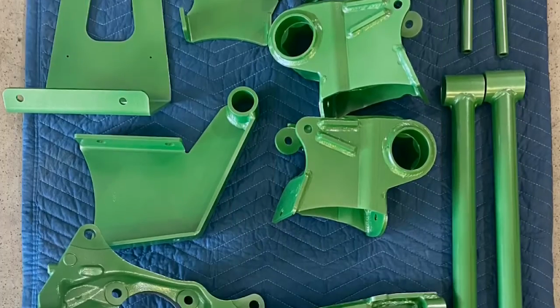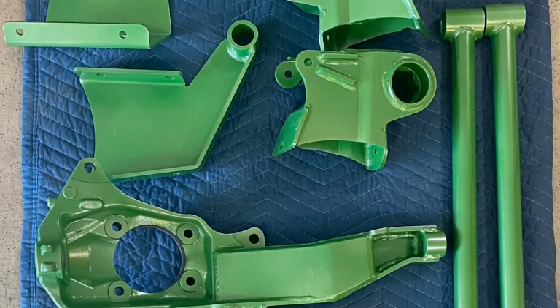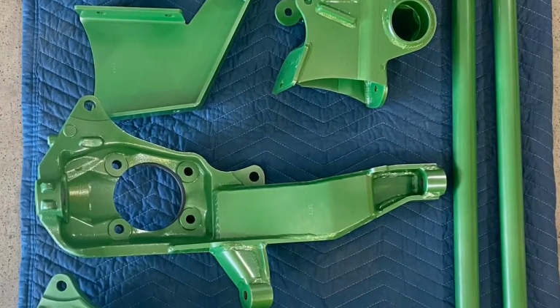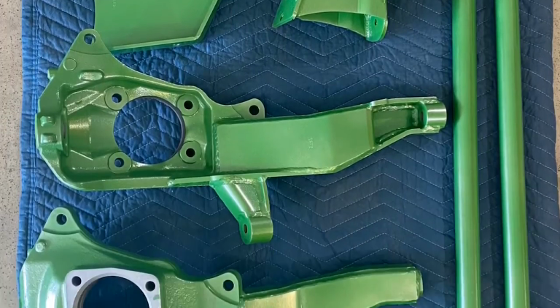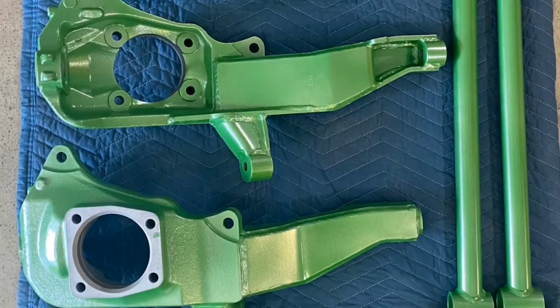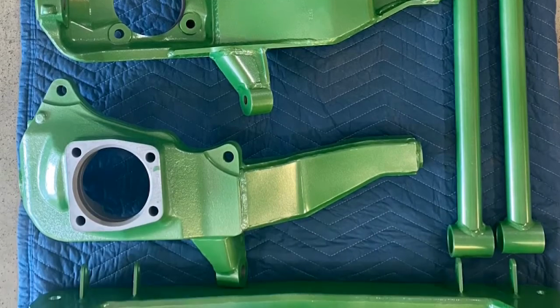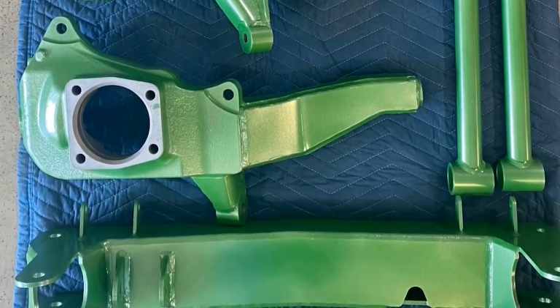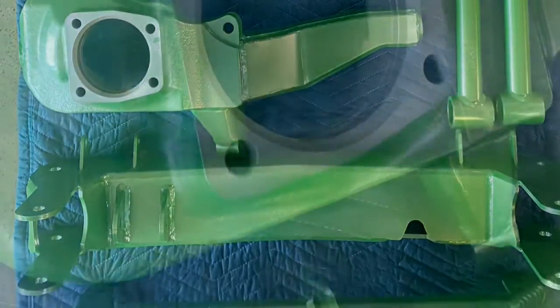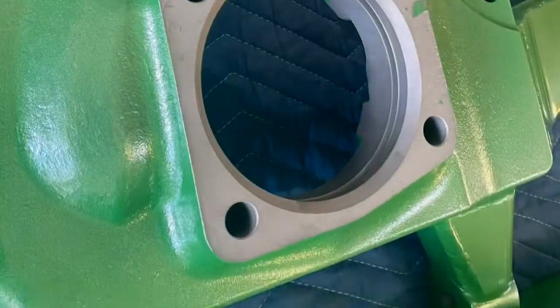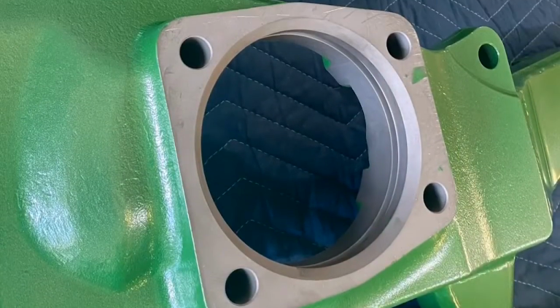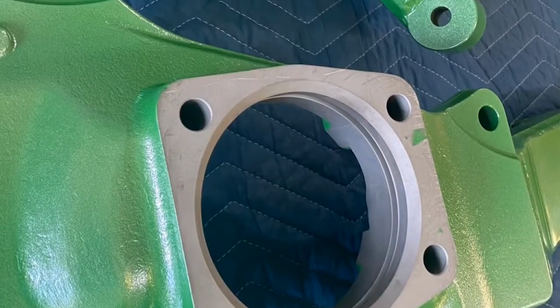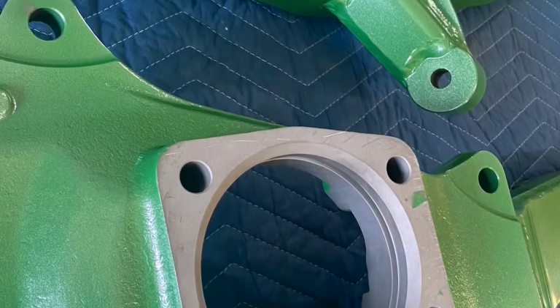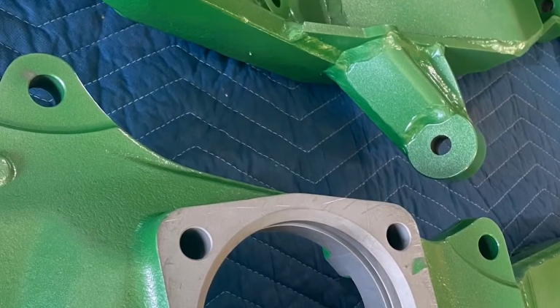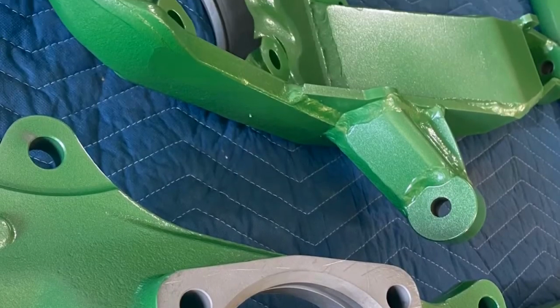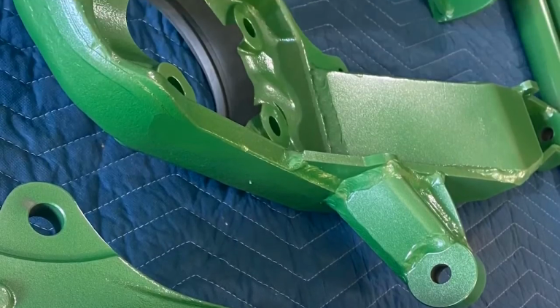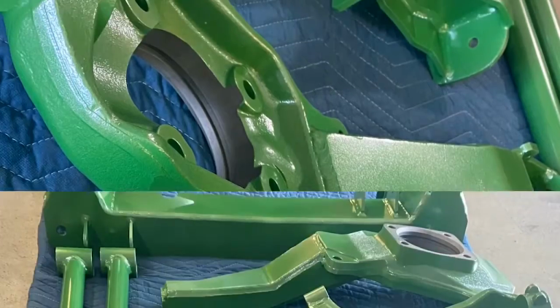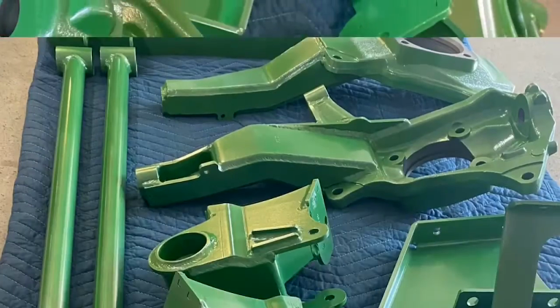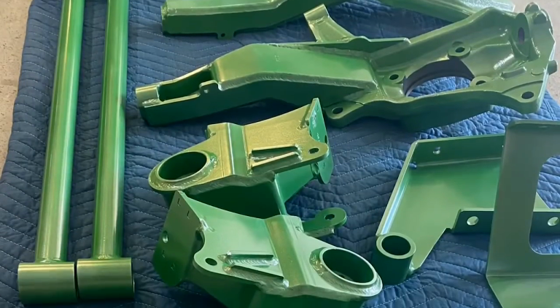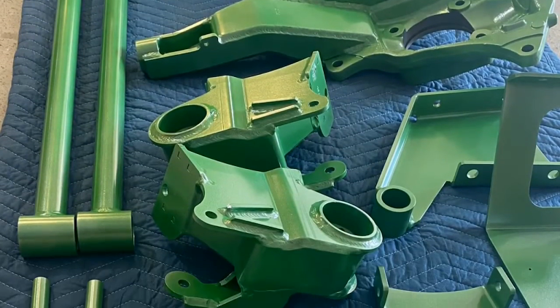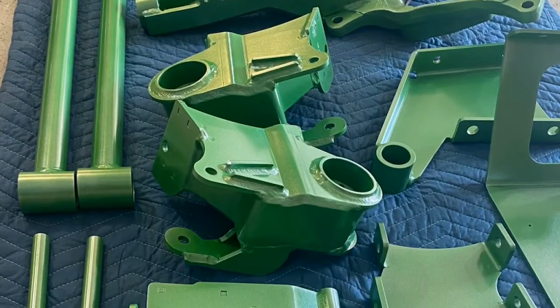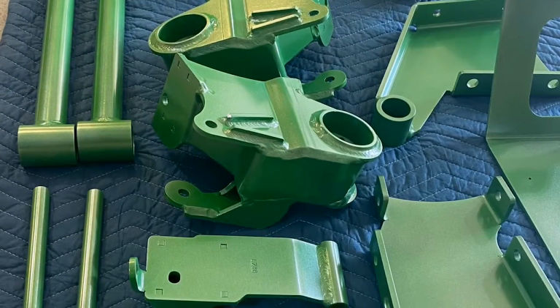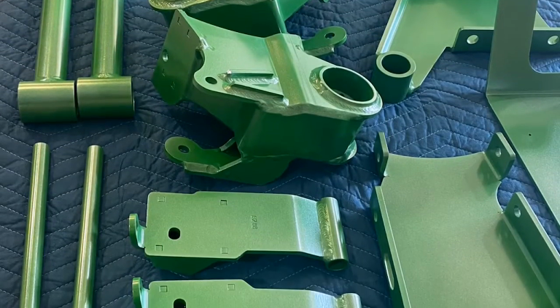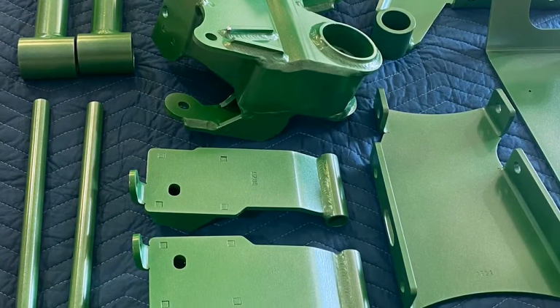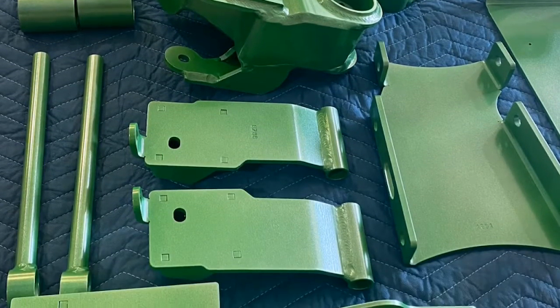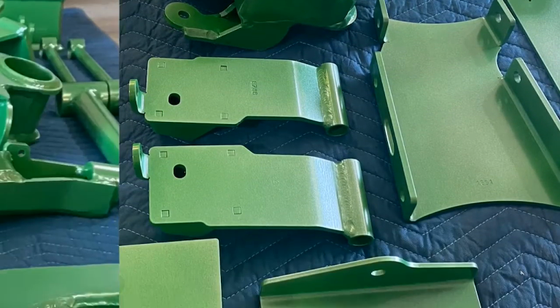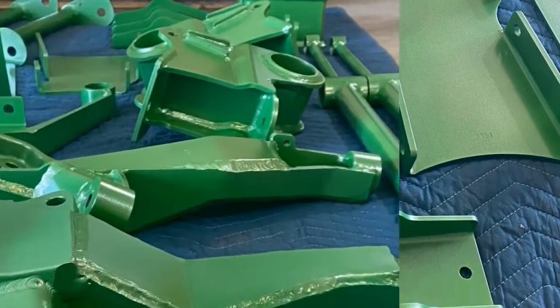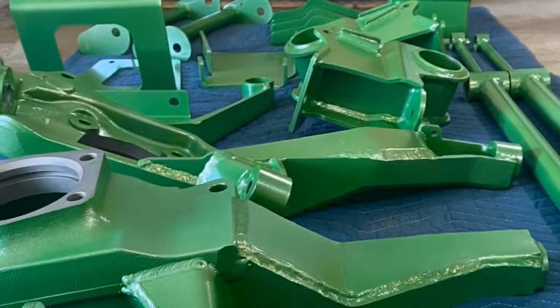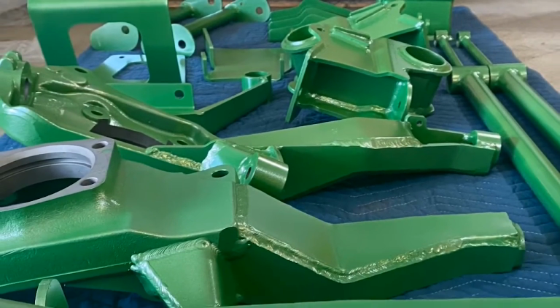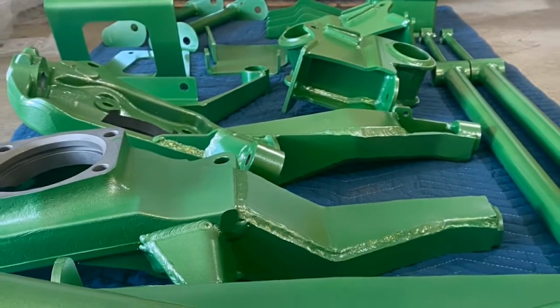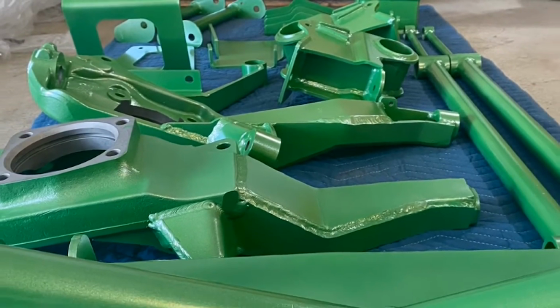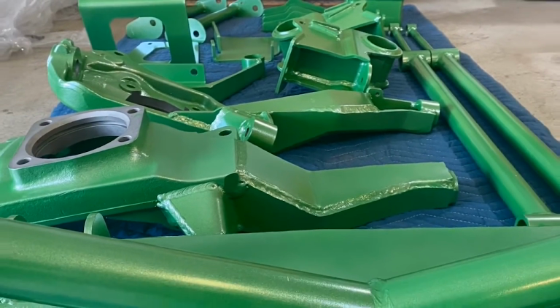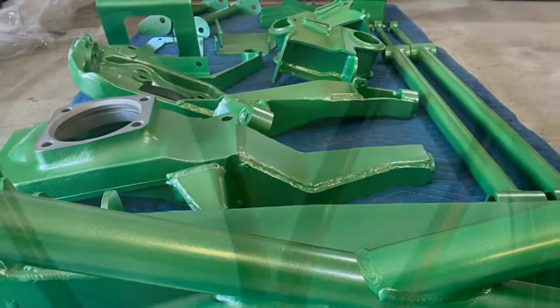This is a truck lift kit that Weber Off-Road brought us, powder coated in Granny Smith Green. It's a cool-looking green metallic when the light hits it — otherwise it looks like a straight apple green, but when the sun hits it you get a lot of metallic flake.